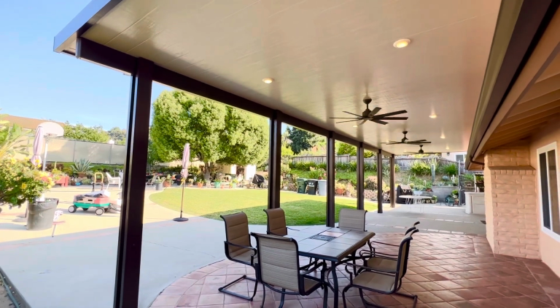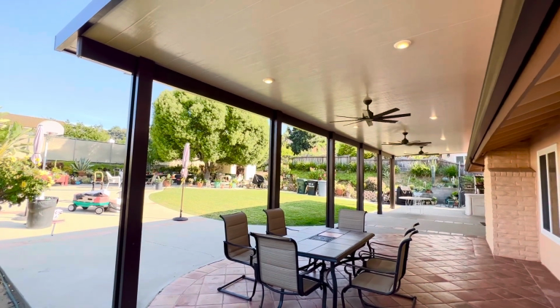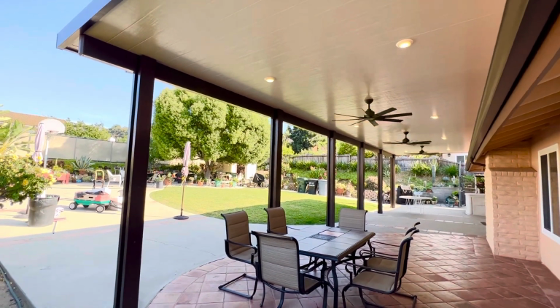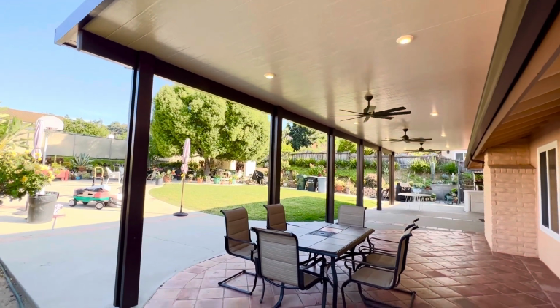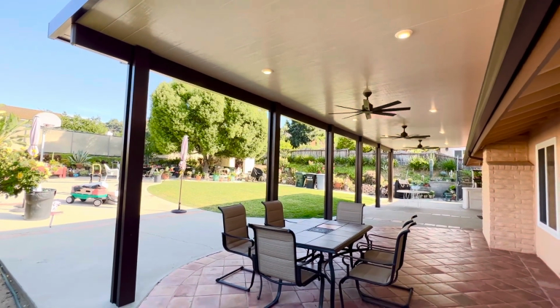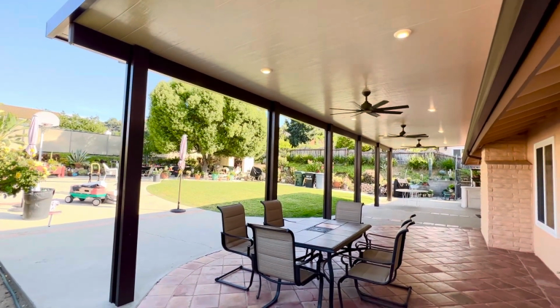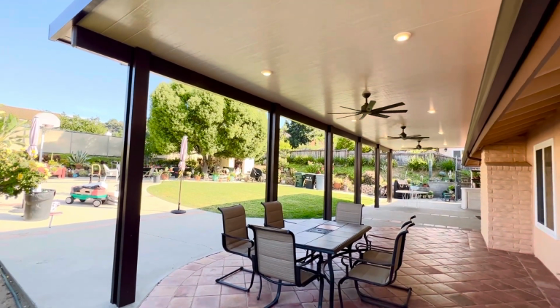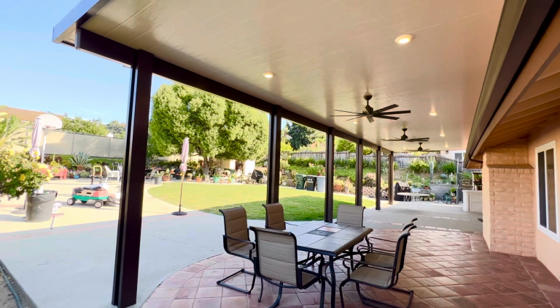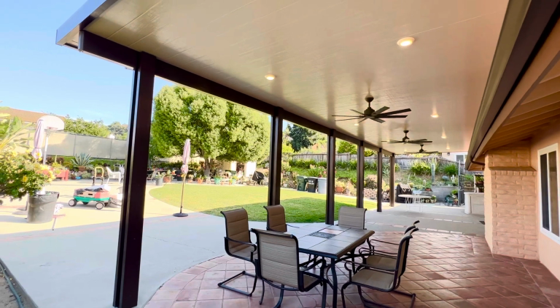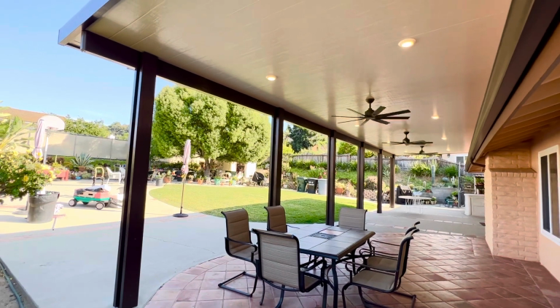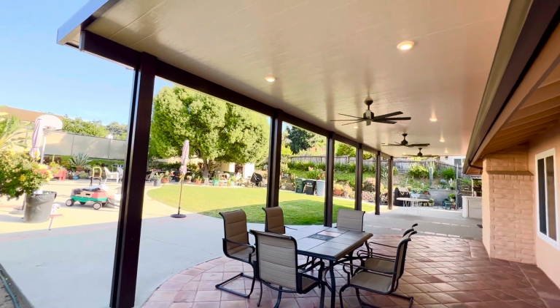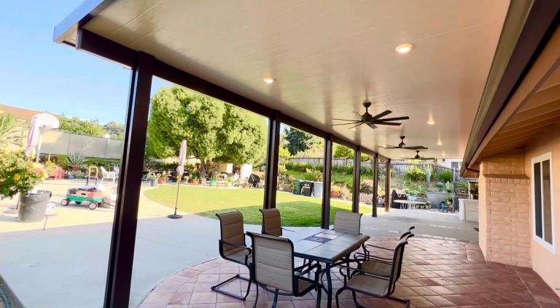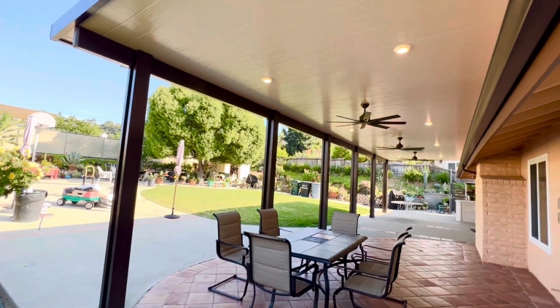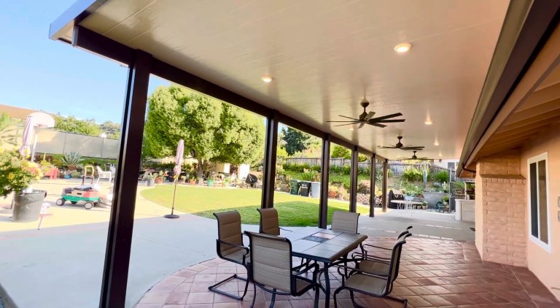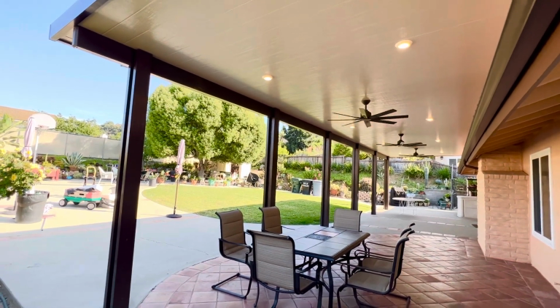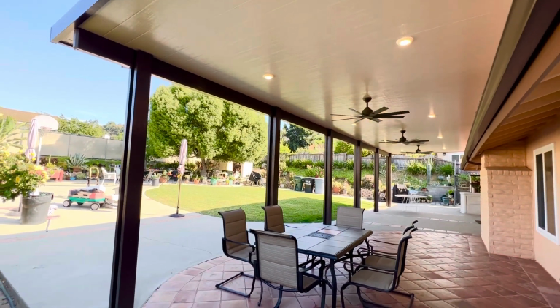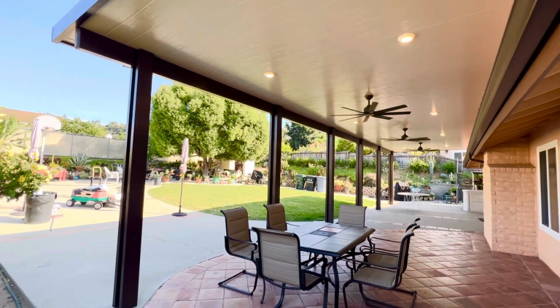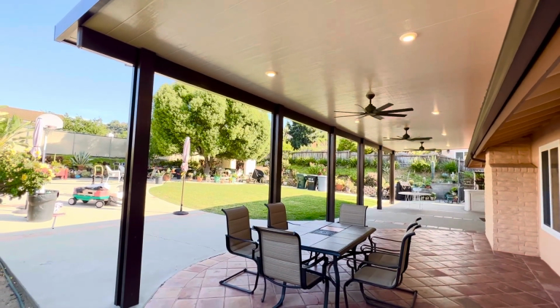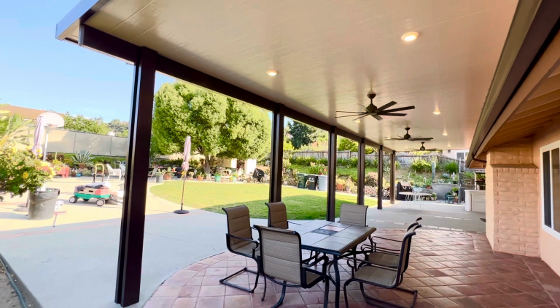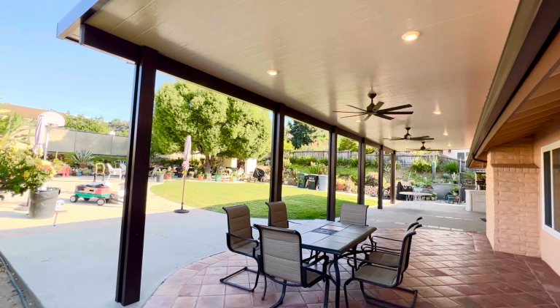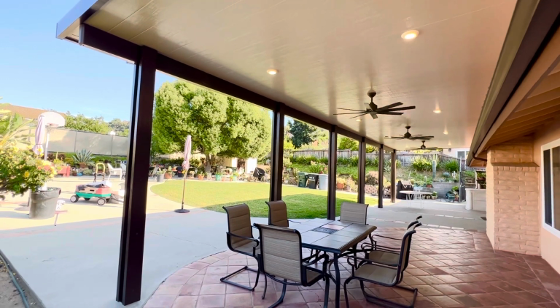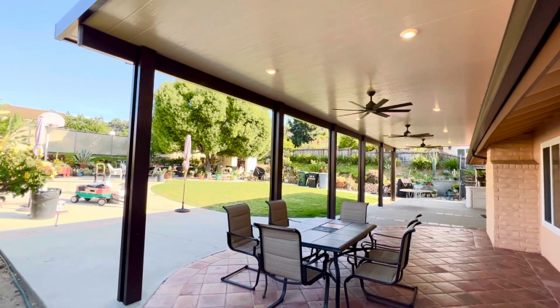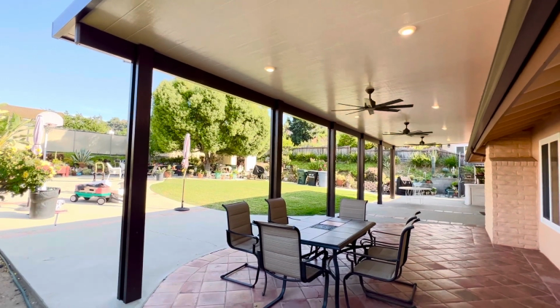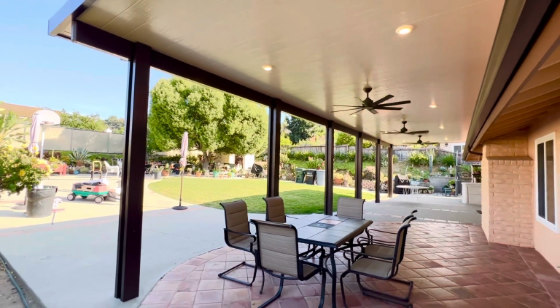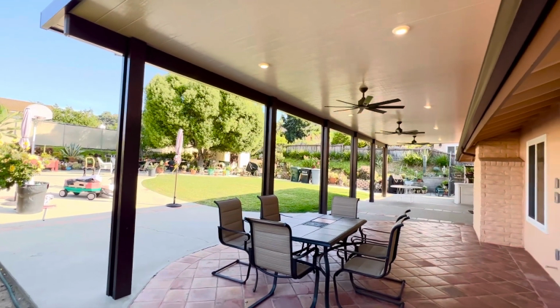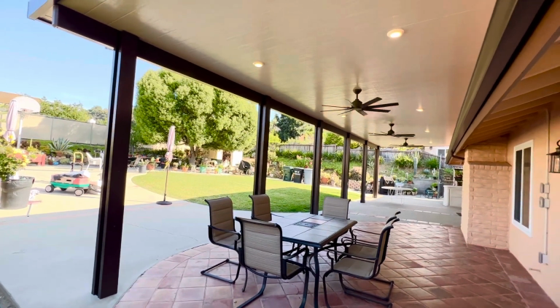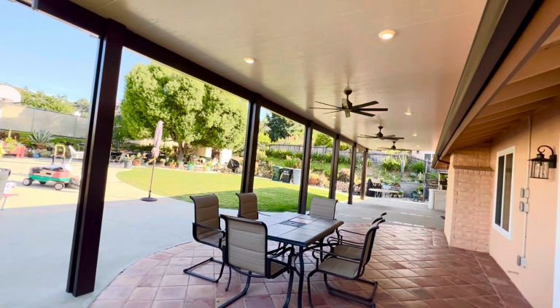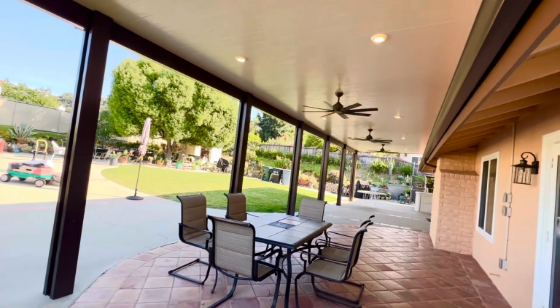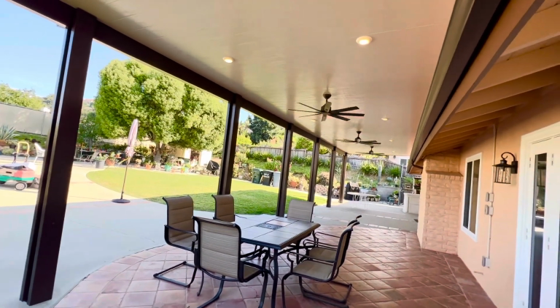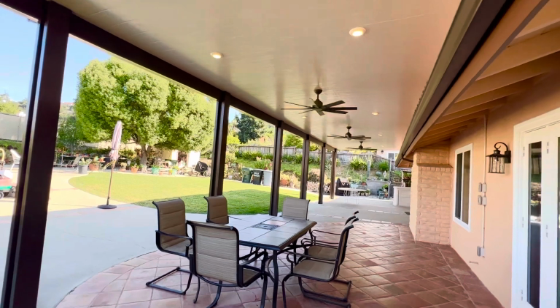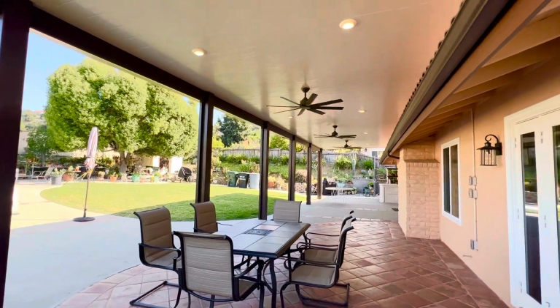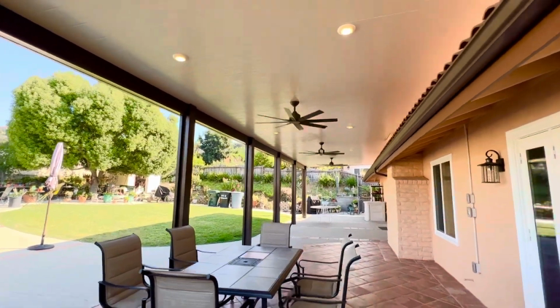What you're looking at is a 16x48 roof mount insulated. It's the Elitewood product, Four Seasons Elitewood. We have the roof mount and three 60-inch Minka Air fans.